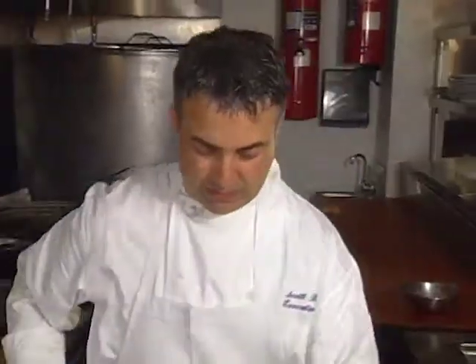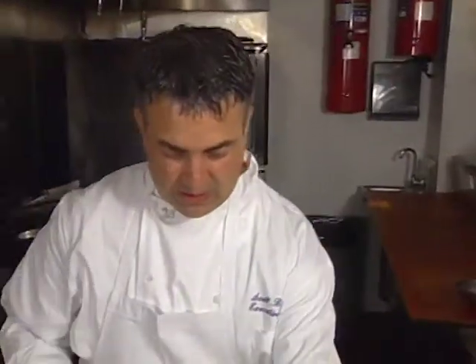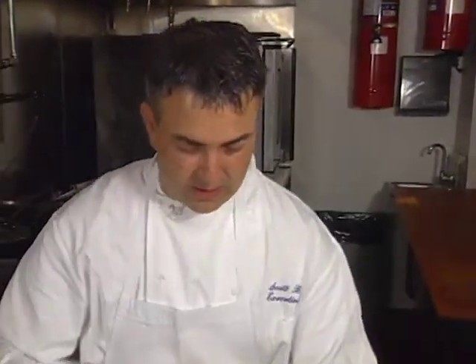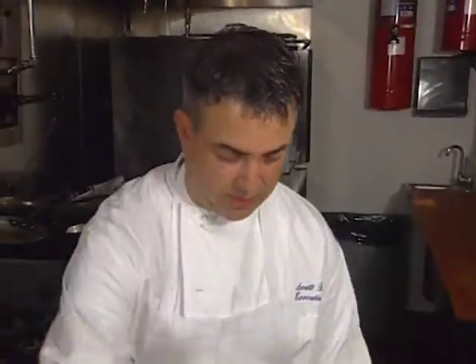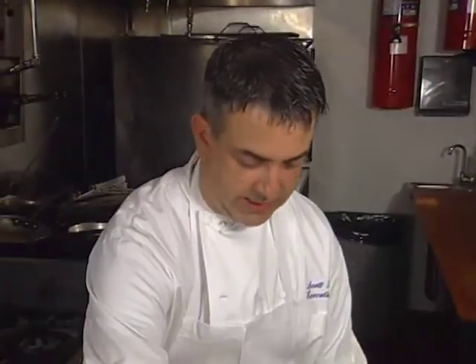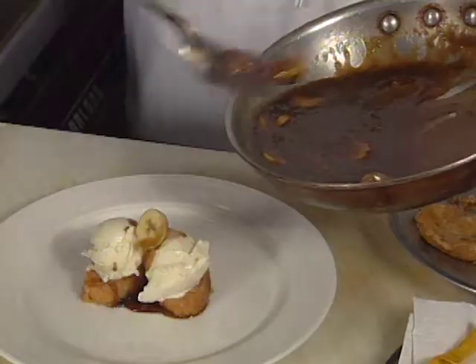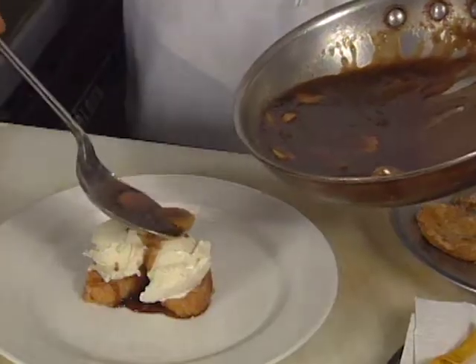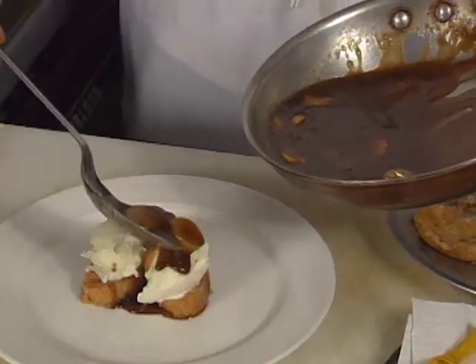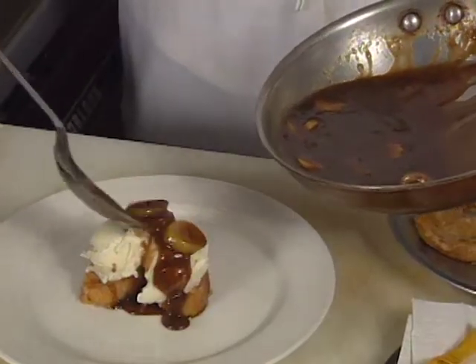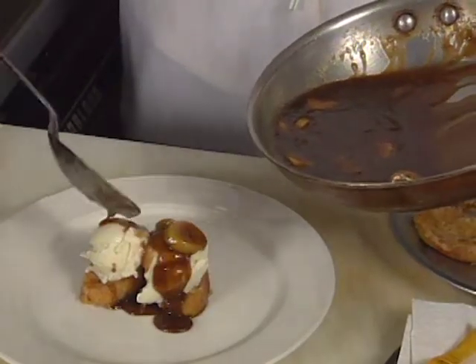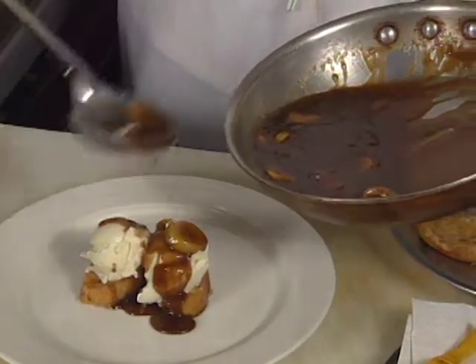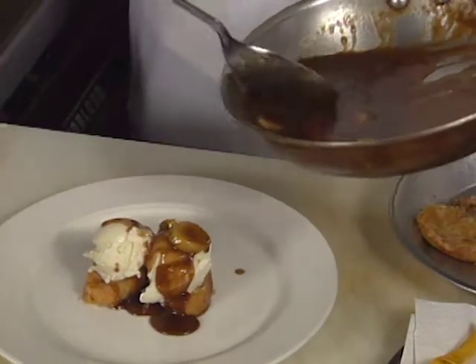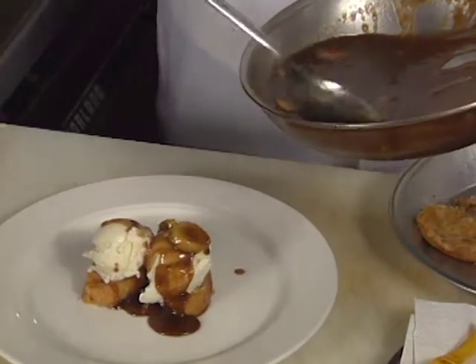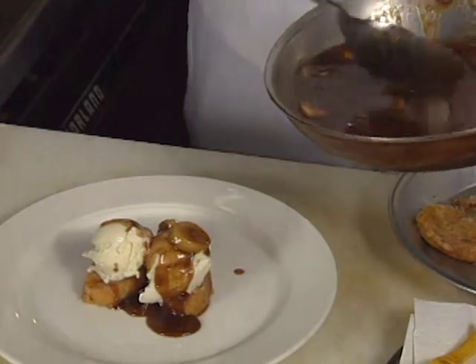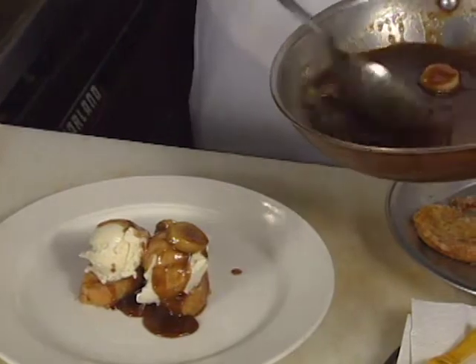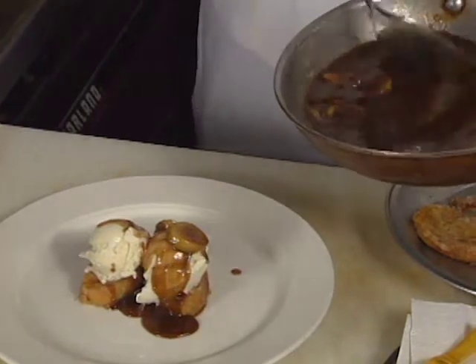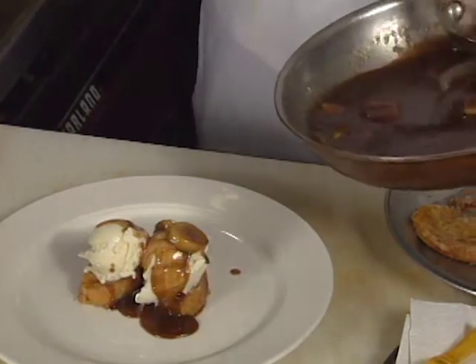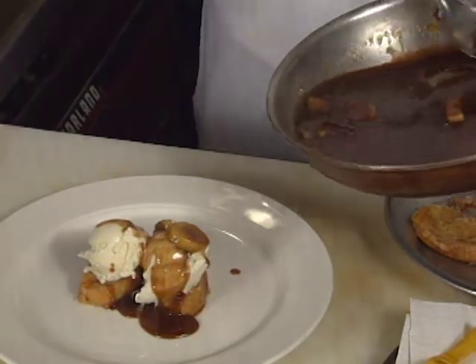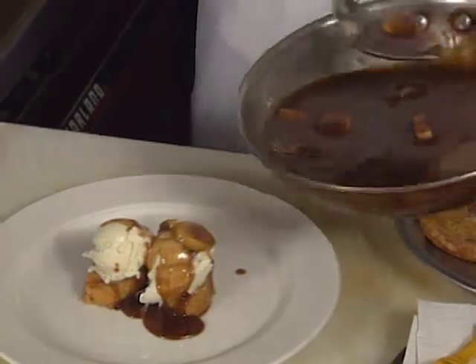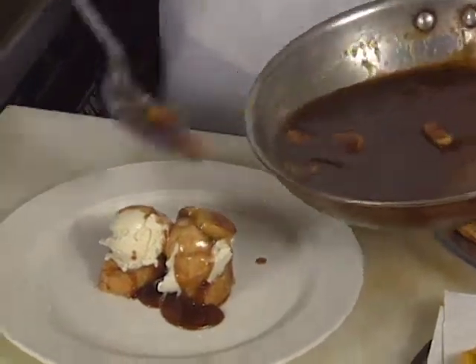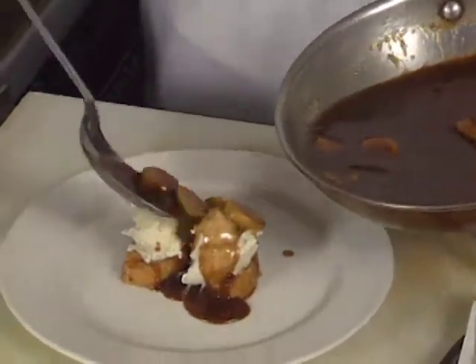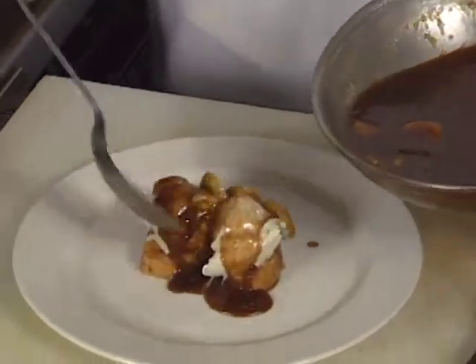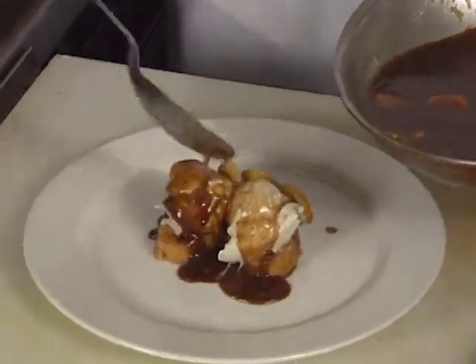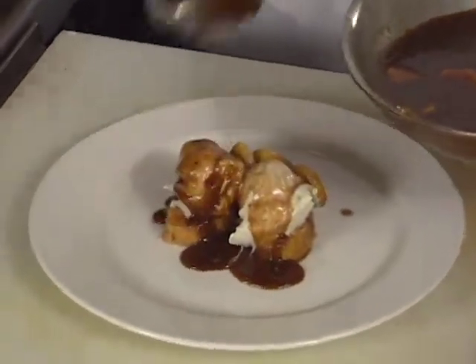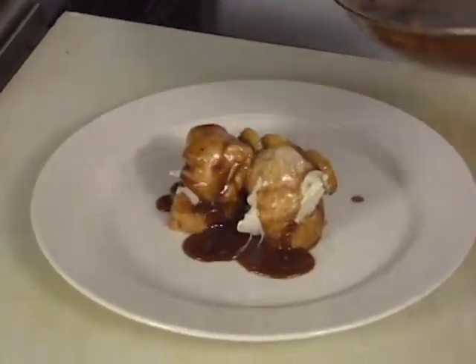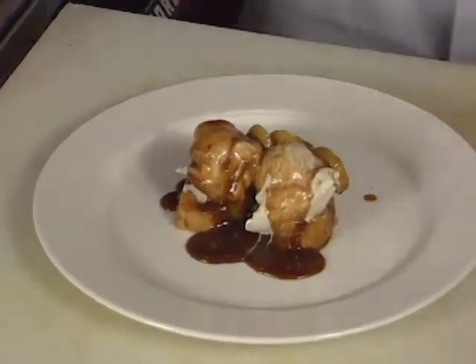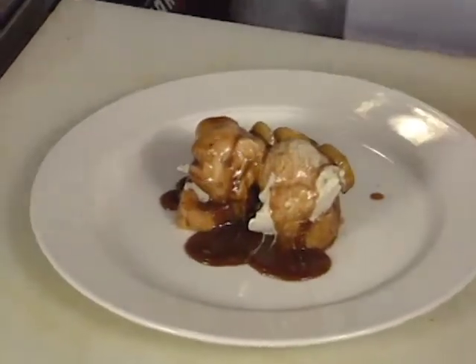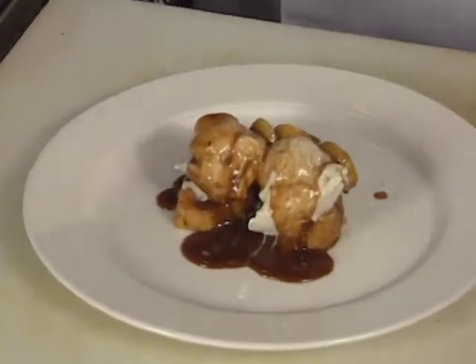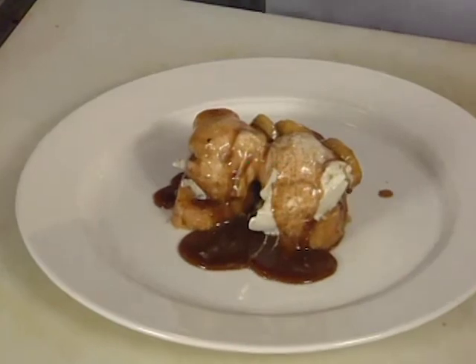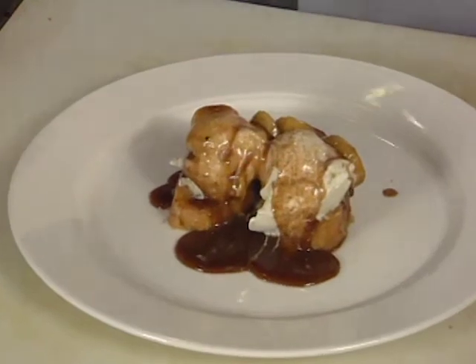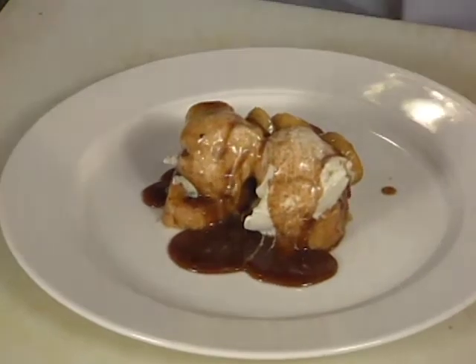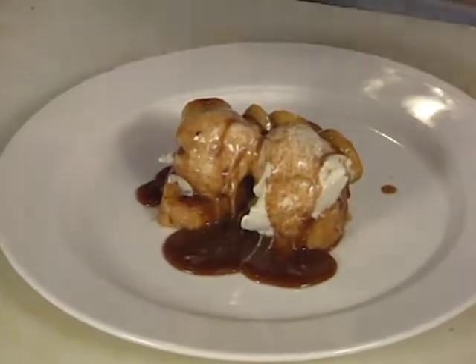Scott Boswell finishes in New Orleans with the city's signature Bananas Foster. It features French toast, bananas in a brown sugar and banana liqueur syrup, topped with ice cream.